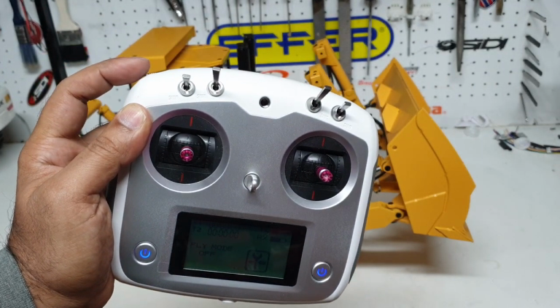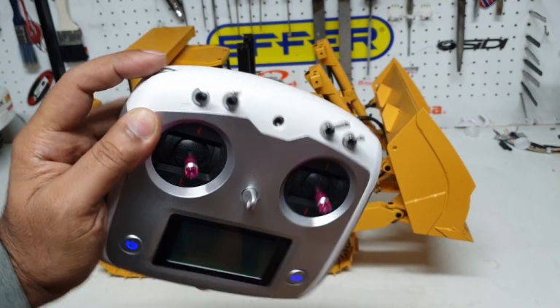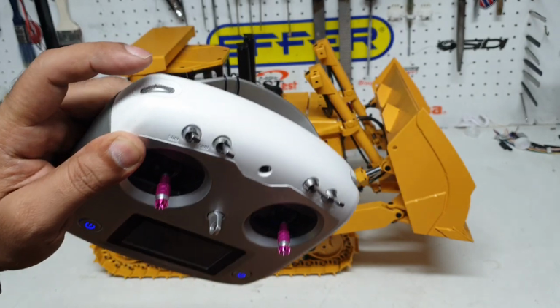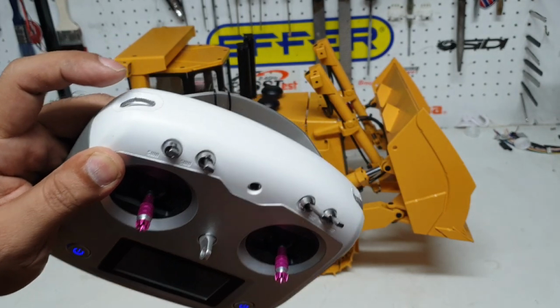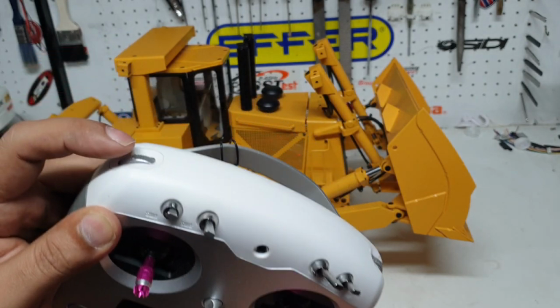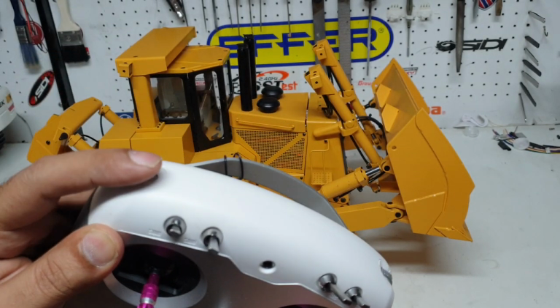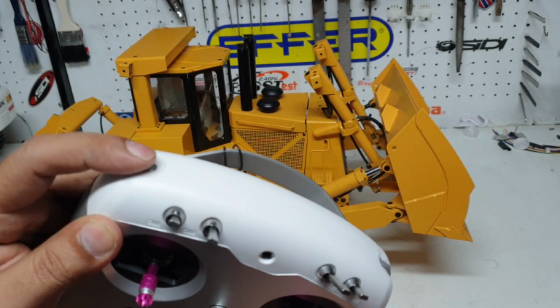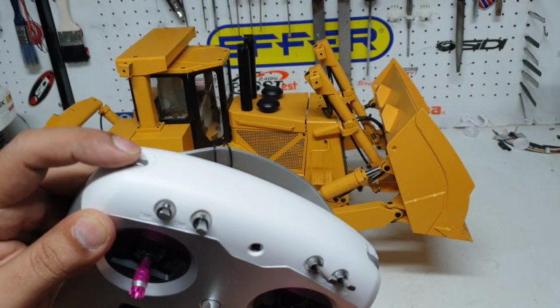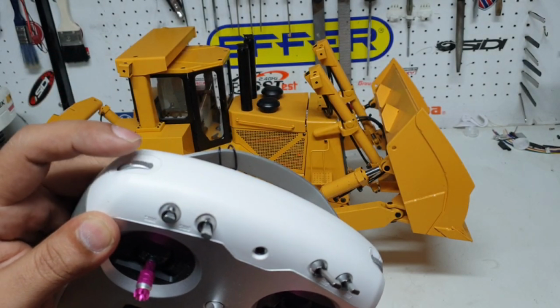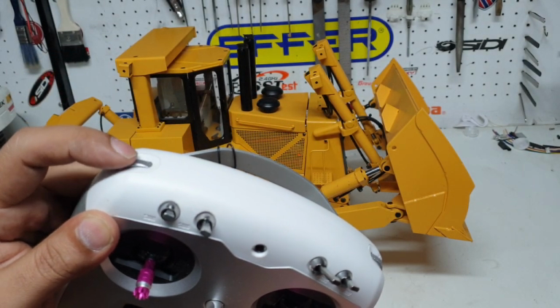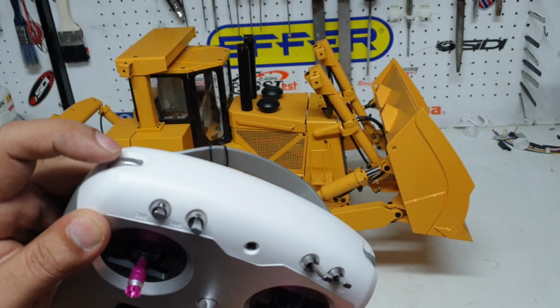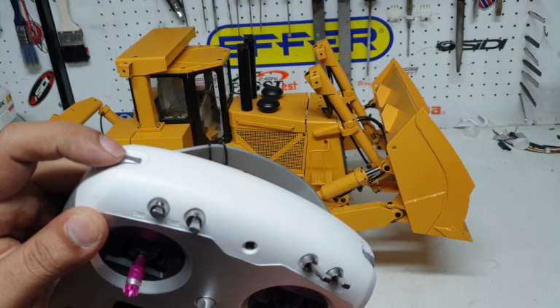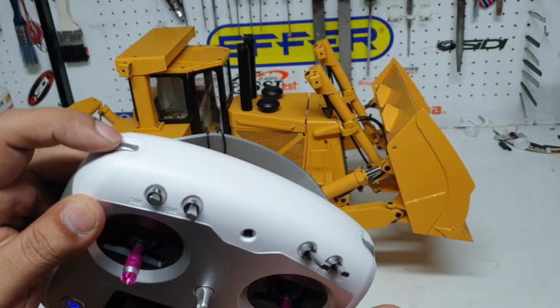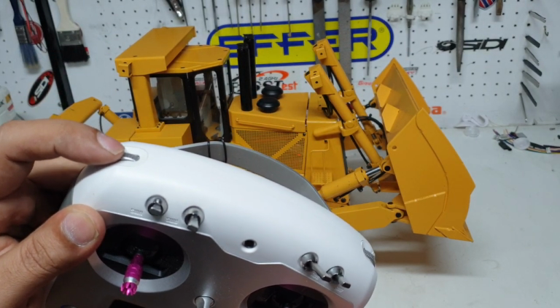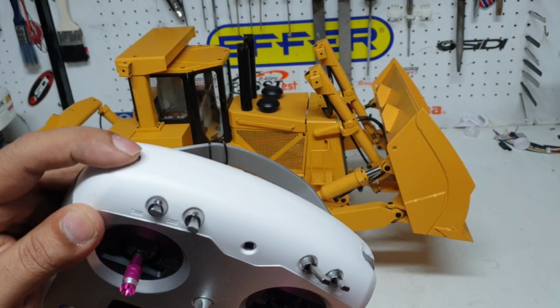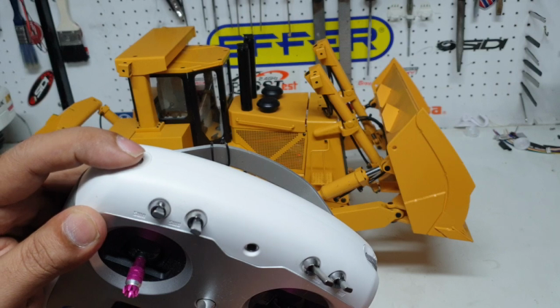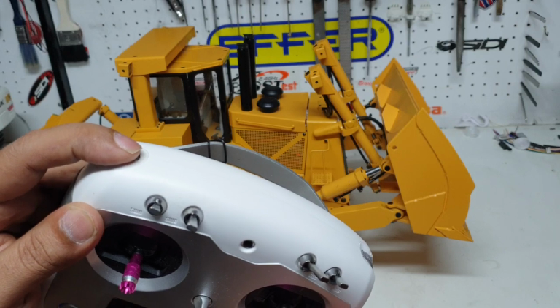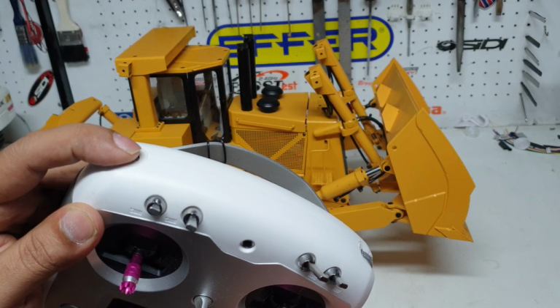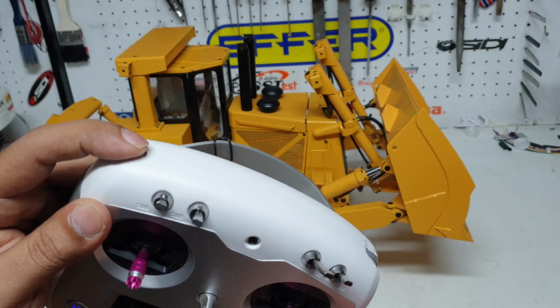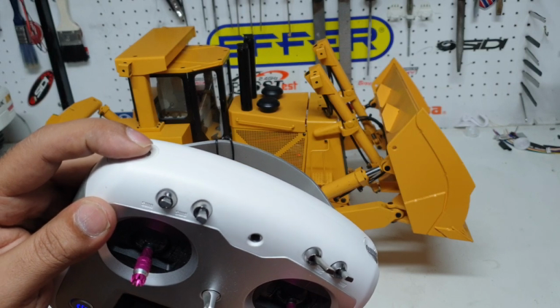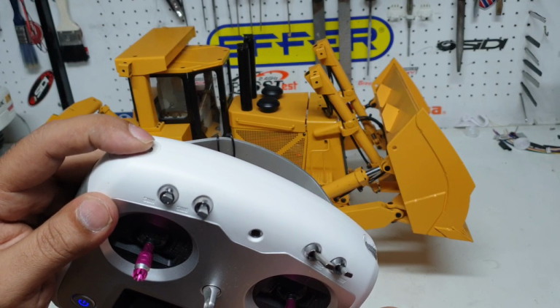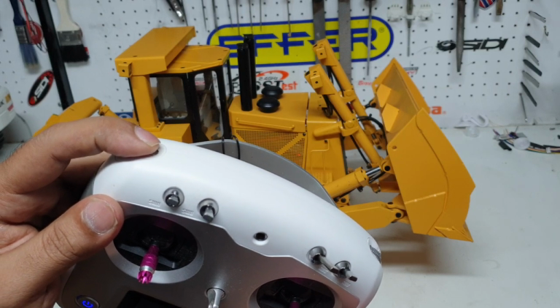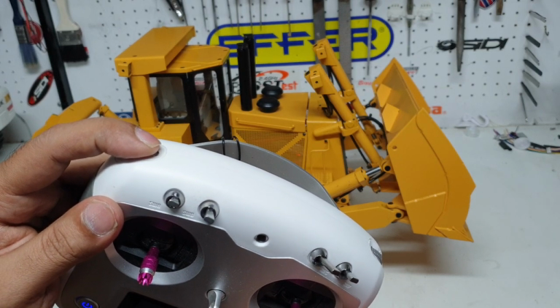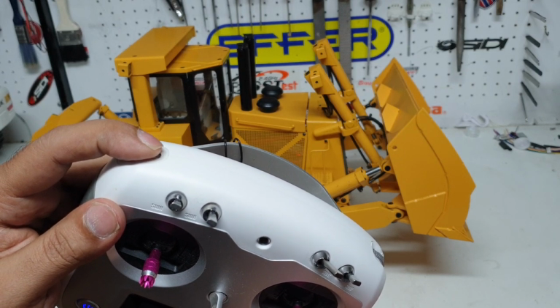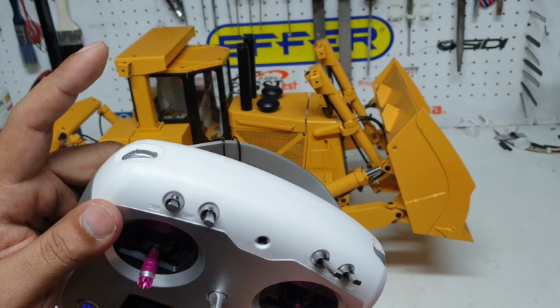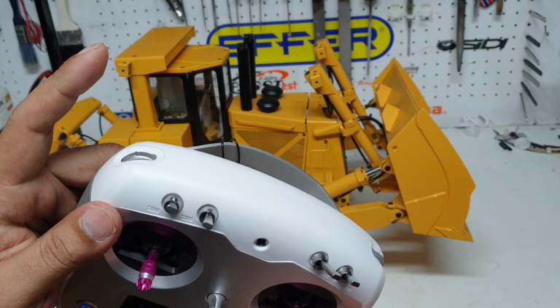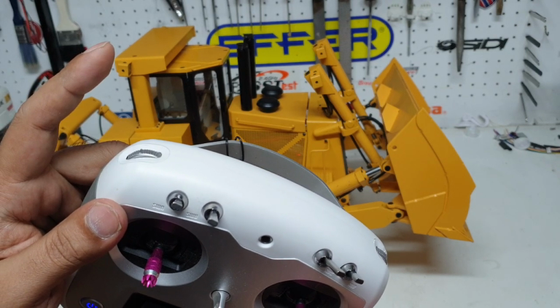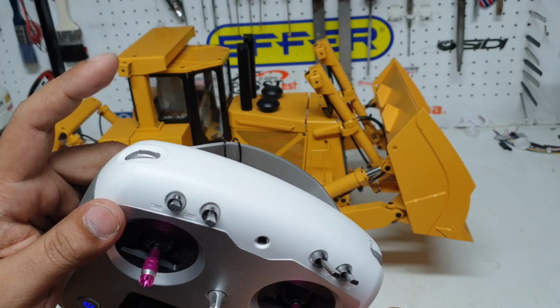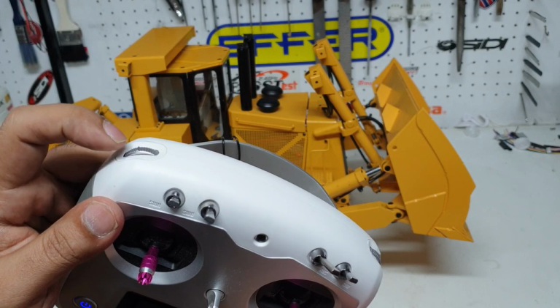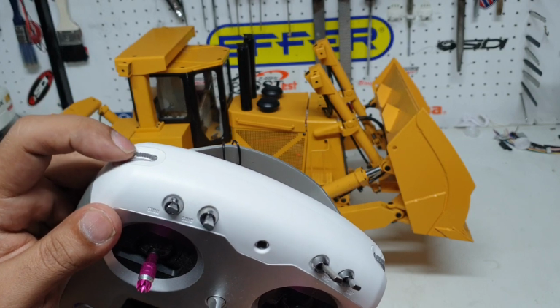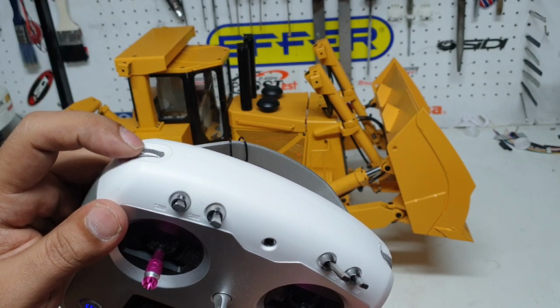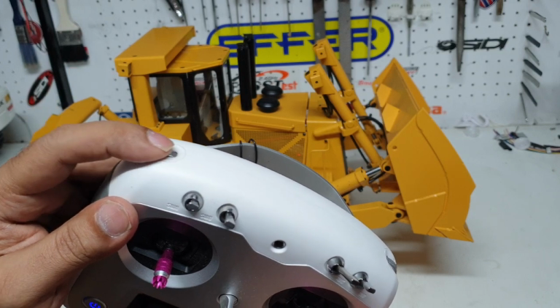This switch up here is for the horn and this one is for the engine — that's the crank. You just hold it there, release it and it stops, then a quick flick.